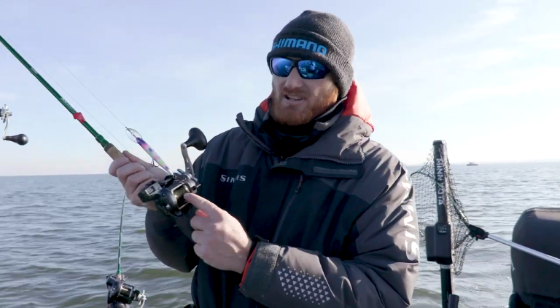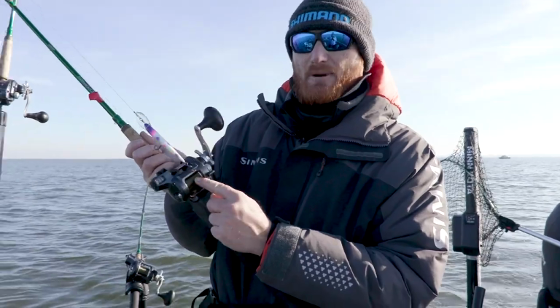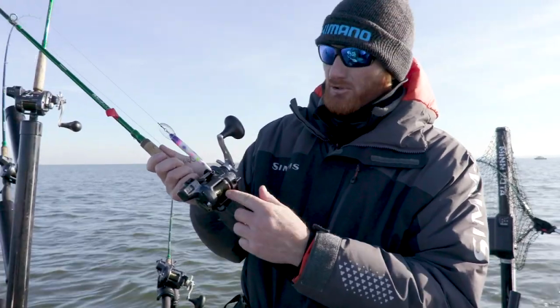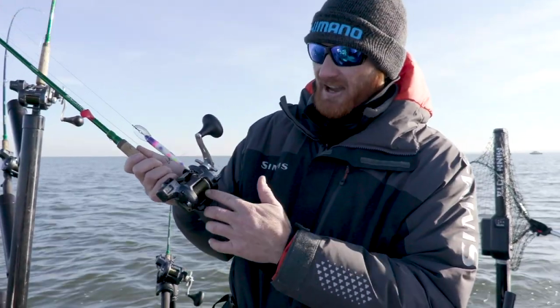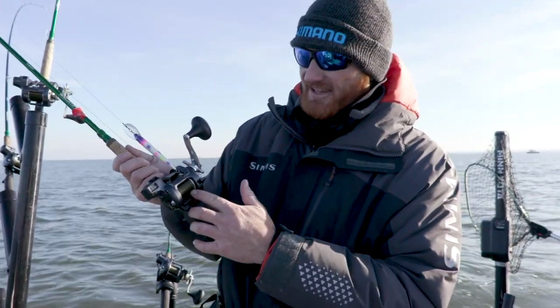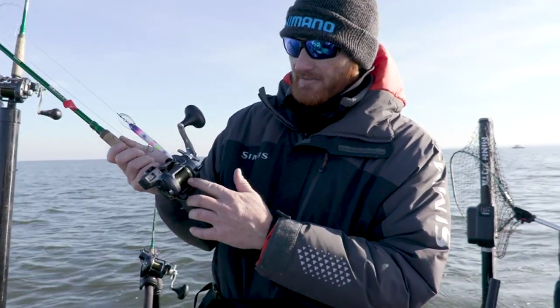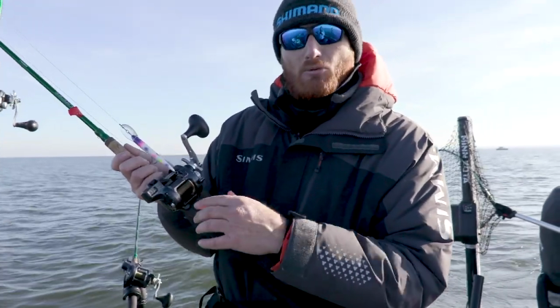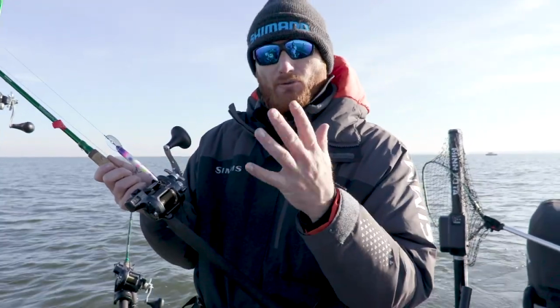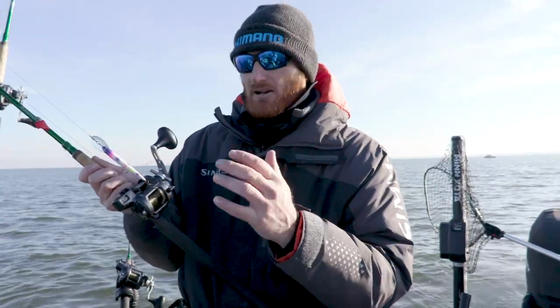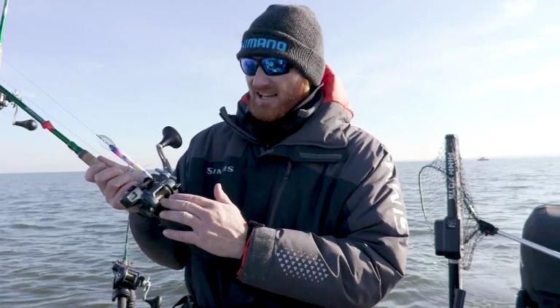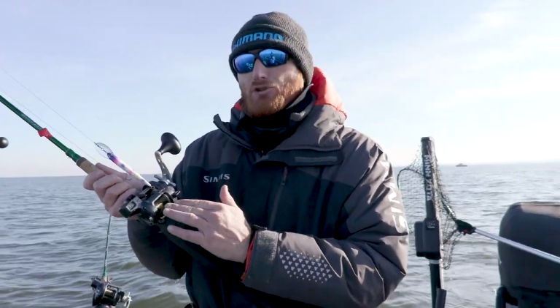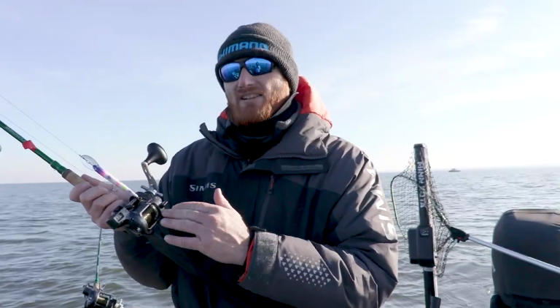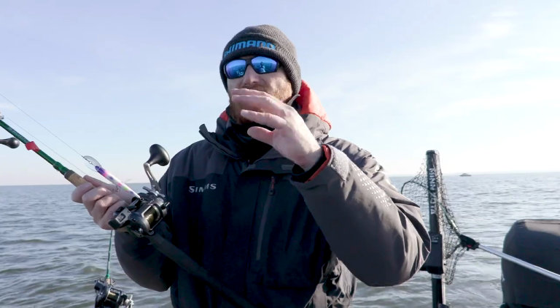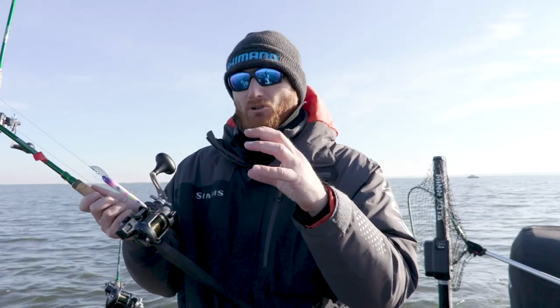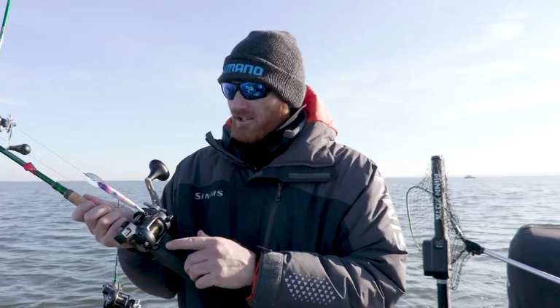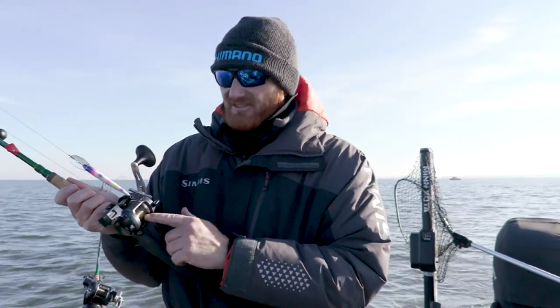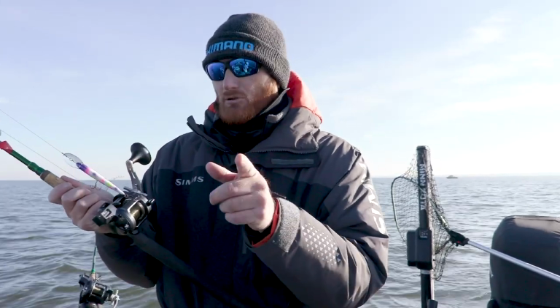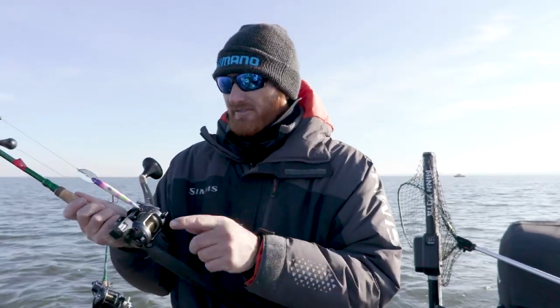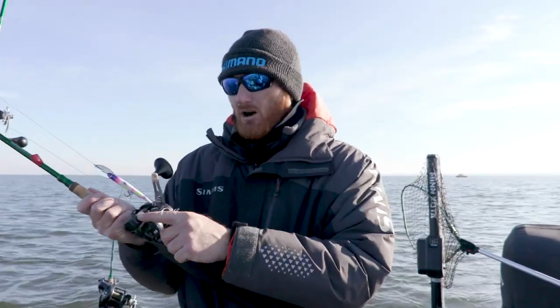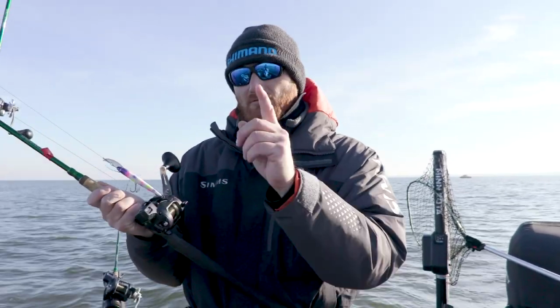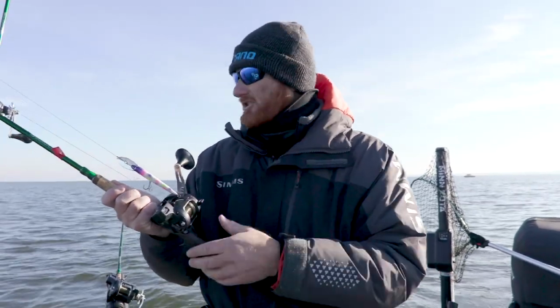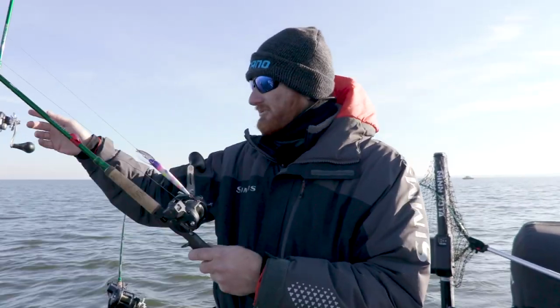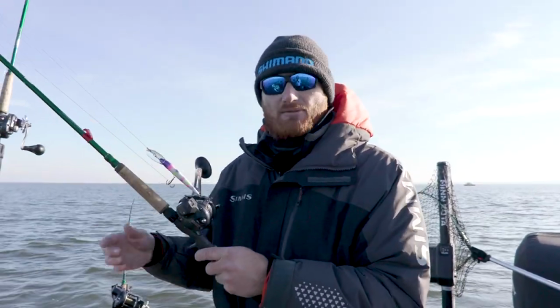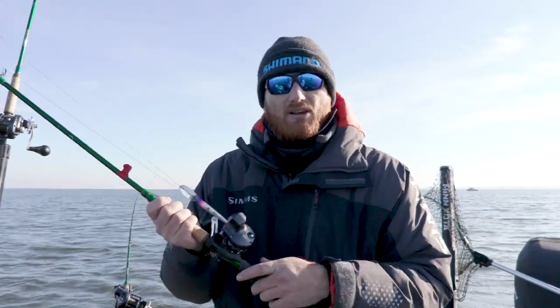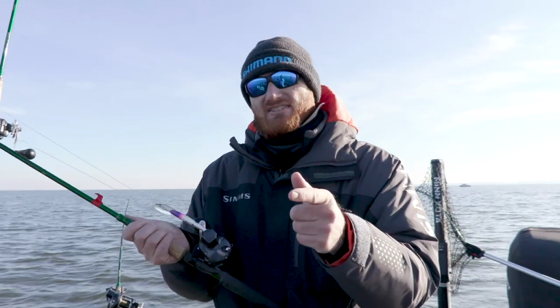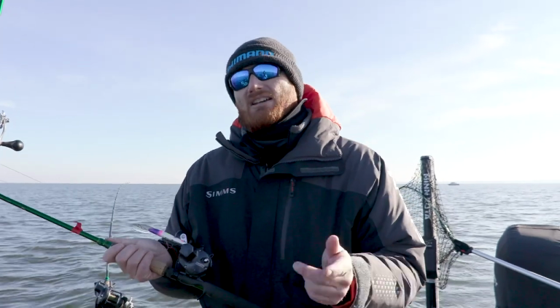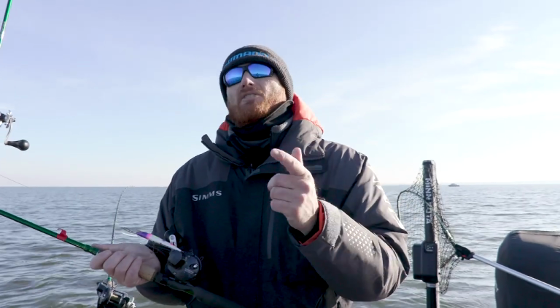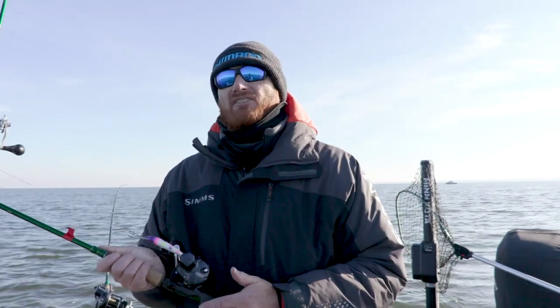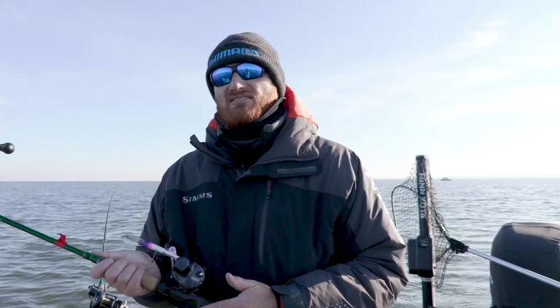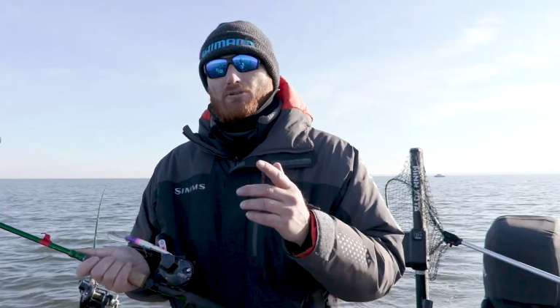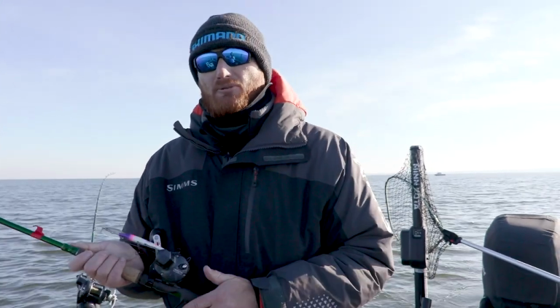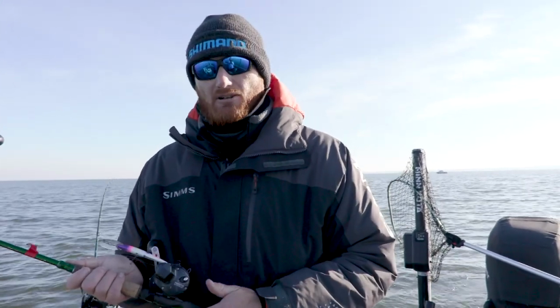On these Shimano Takotas, like the 500 size with 14-pound line, you don't want it completely full because the counter will be off. So walk them out and make sure that this rod, this rod, and this rod are all the same — that's how you're going to have consistency when you're fishing with a line counter.